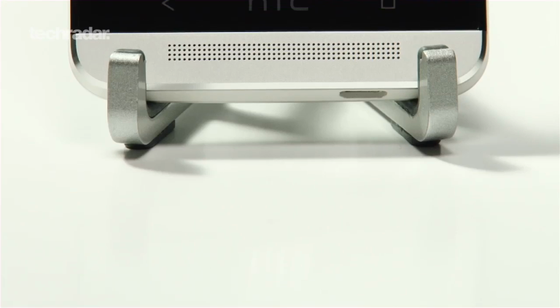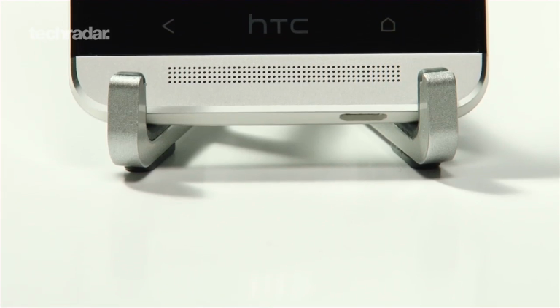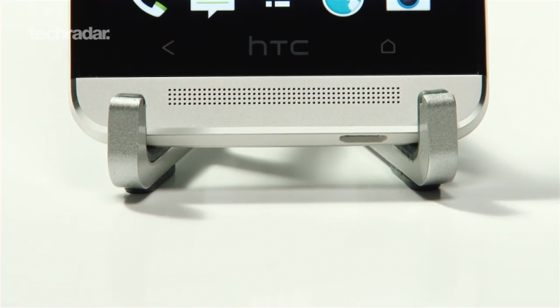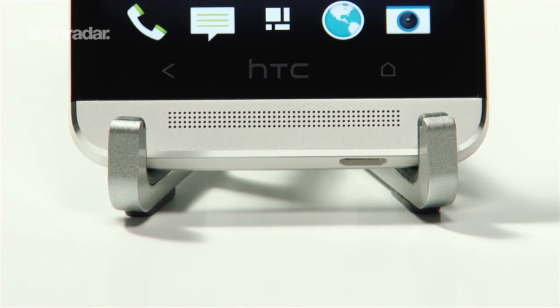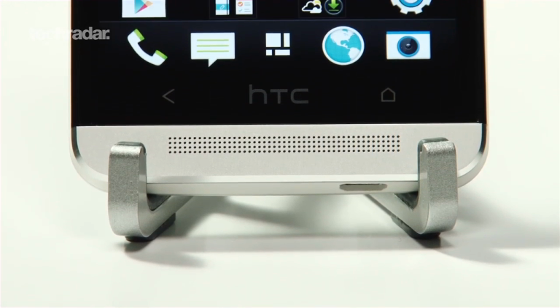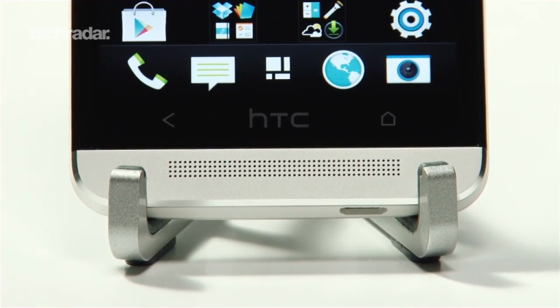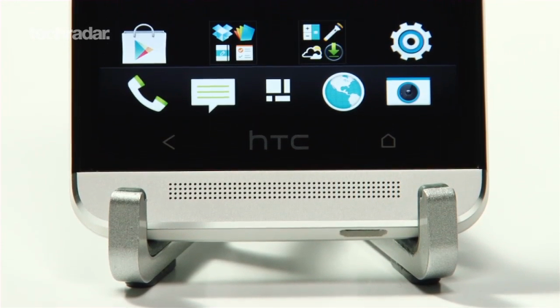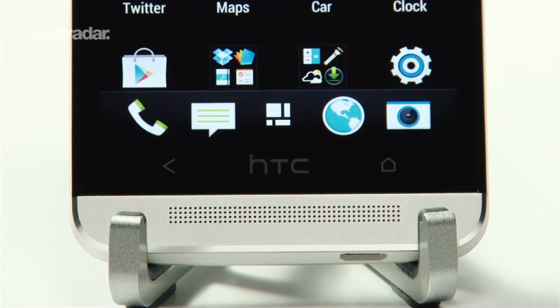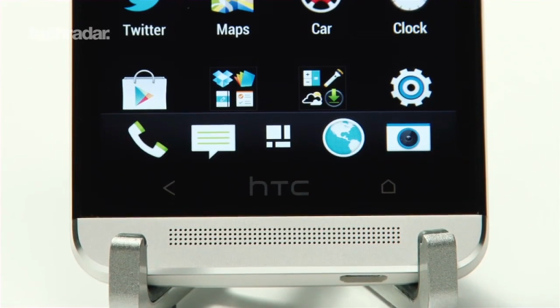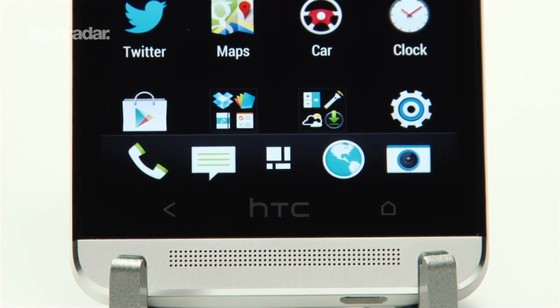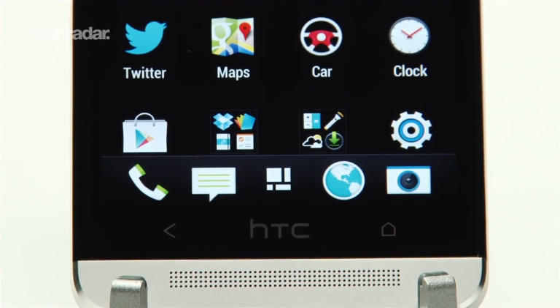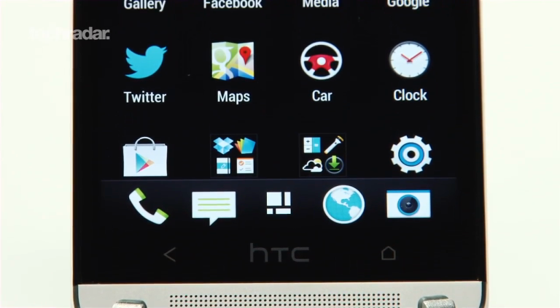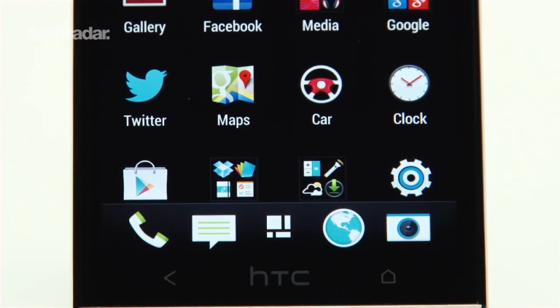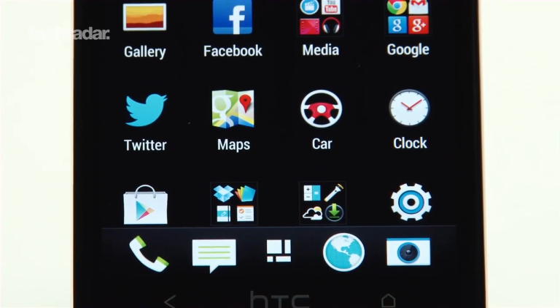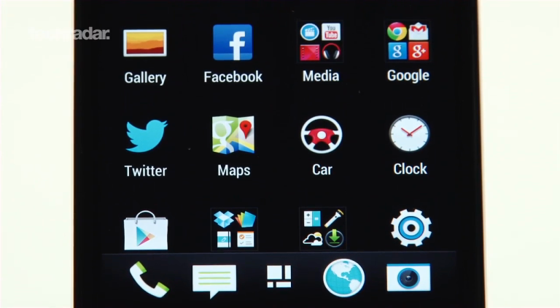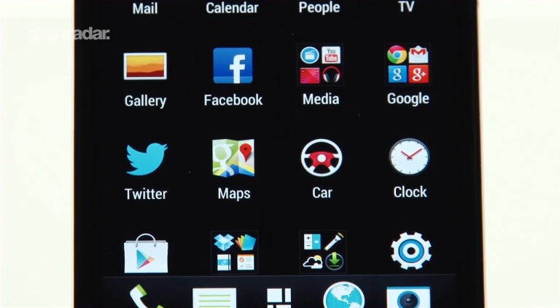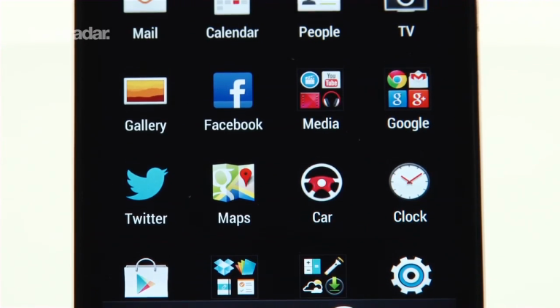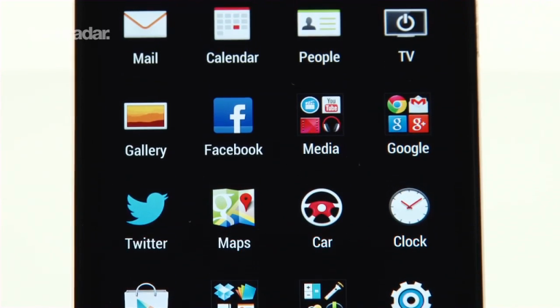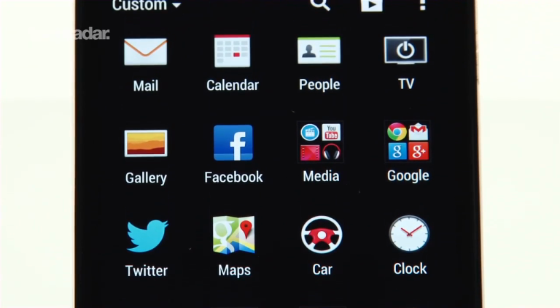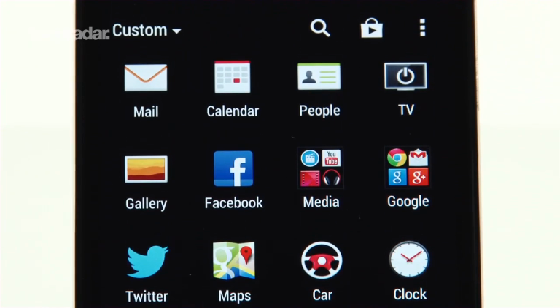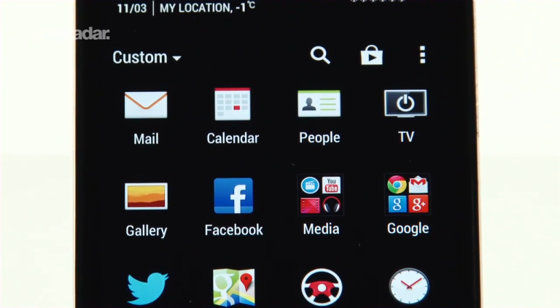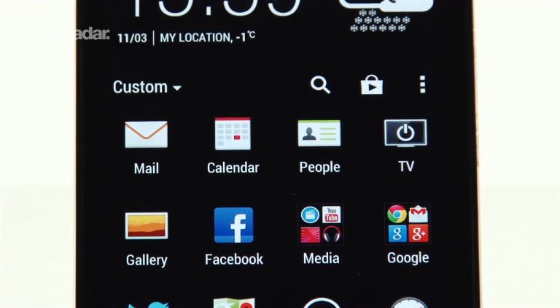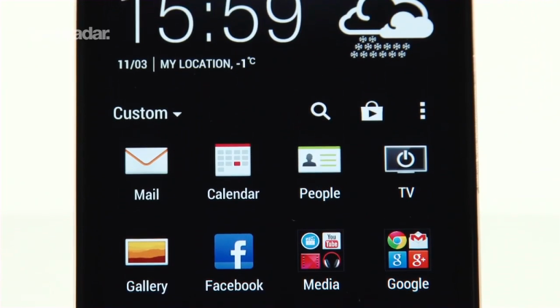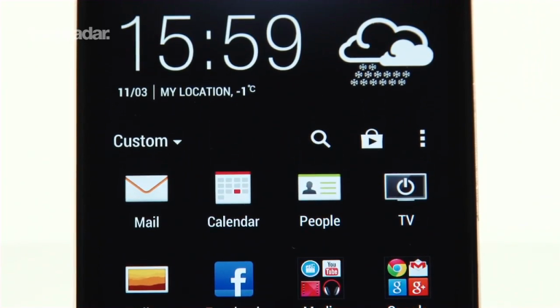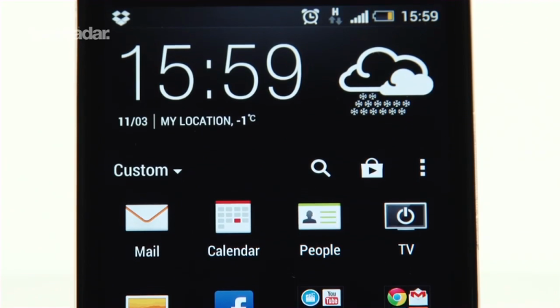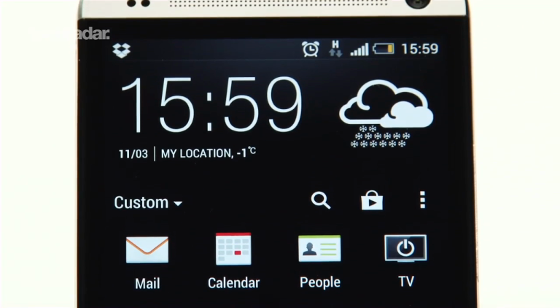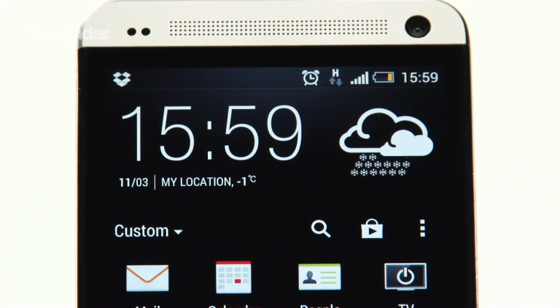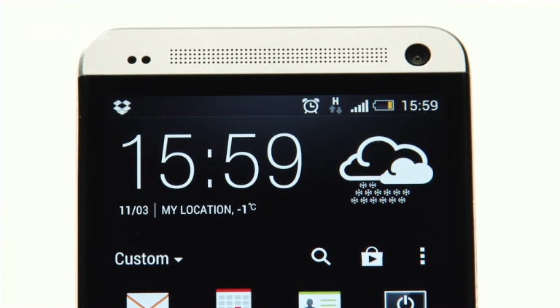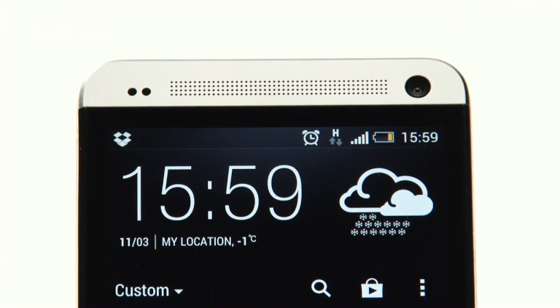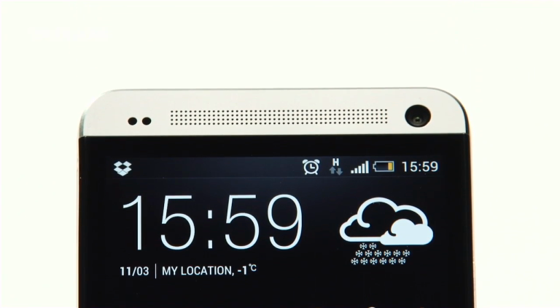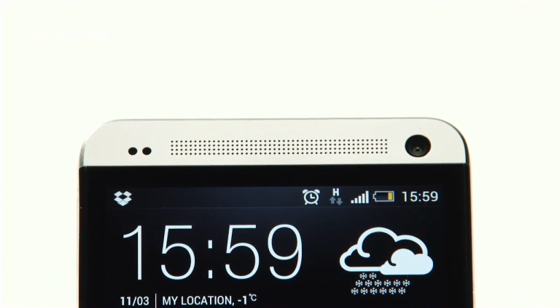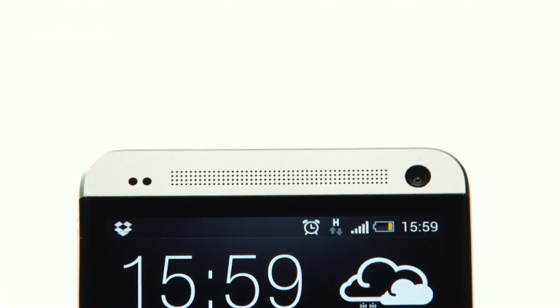On the front is a Full HD 4.7-inch screen, which trumps every other display on the market at 468 ppi. Inside lies a cutting-edge 1.7GHz Snapdragon 600 chip, backed up by 2 gigs of RAM, making it the fastest smartphone out there.